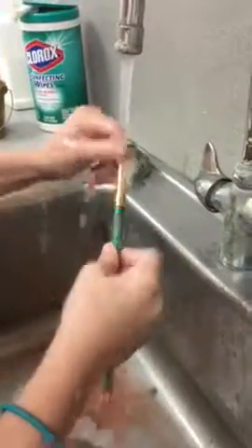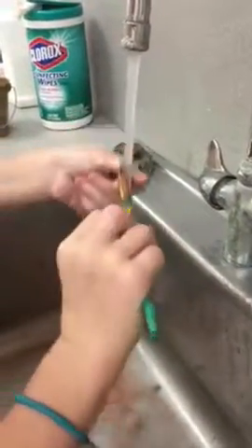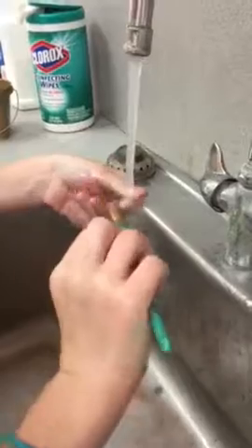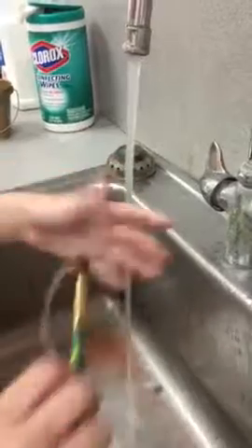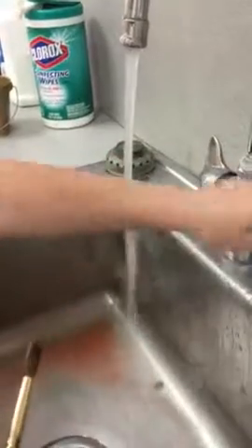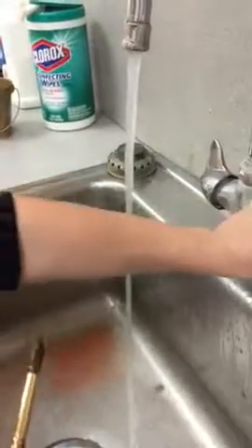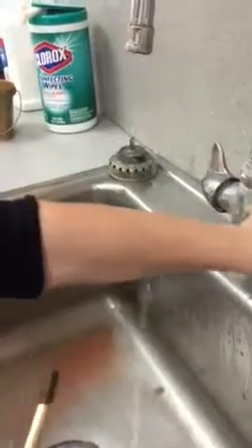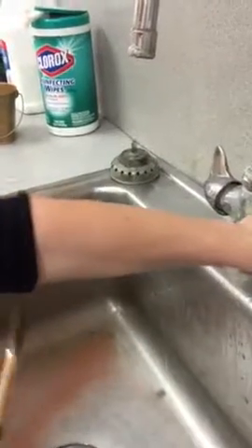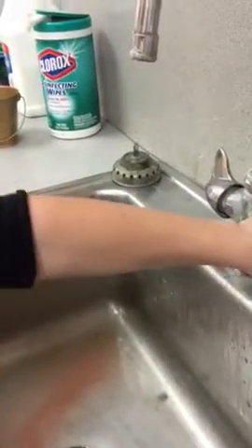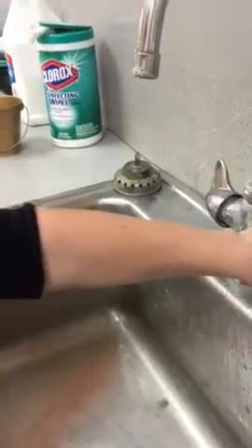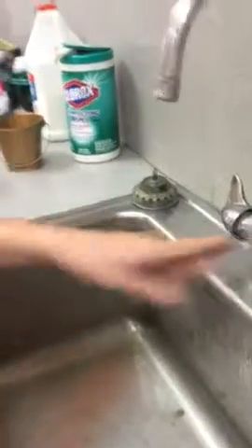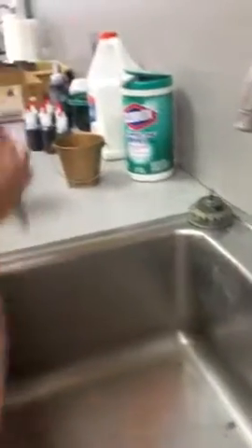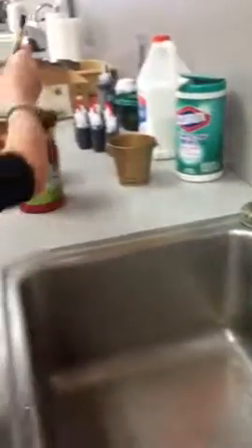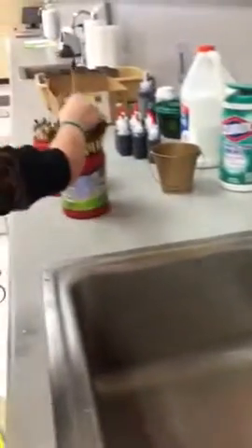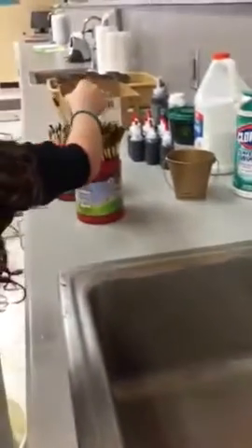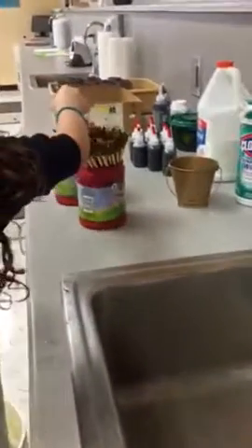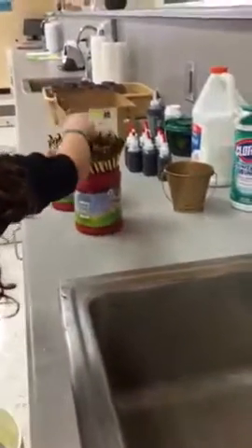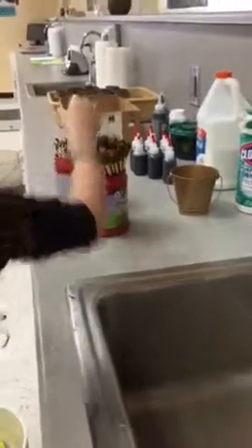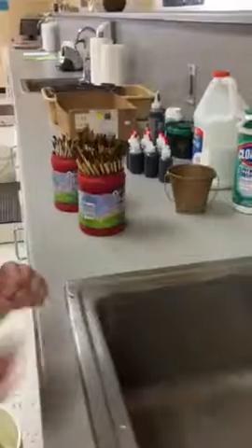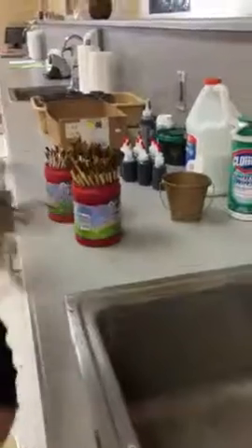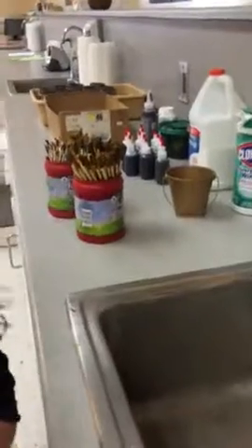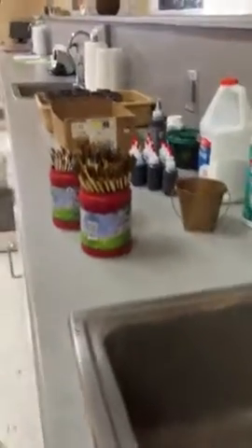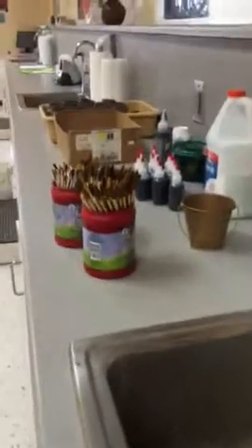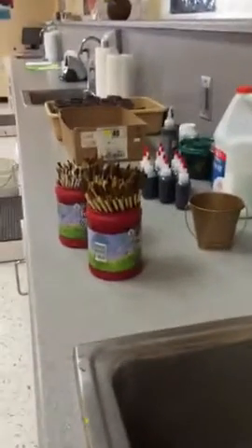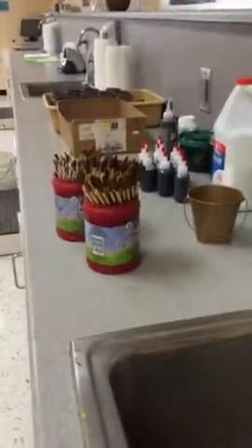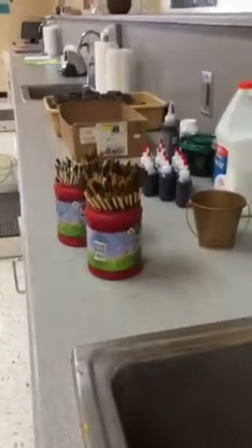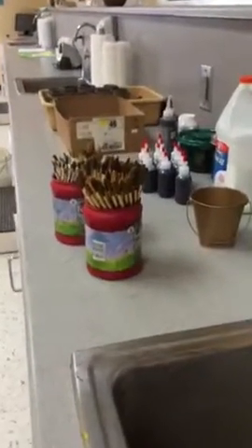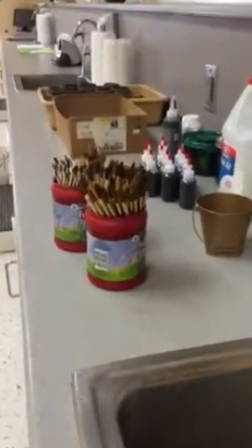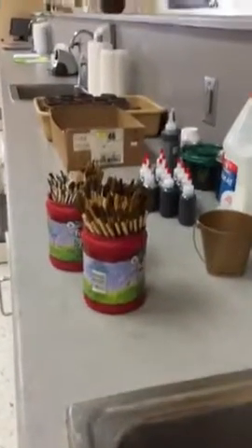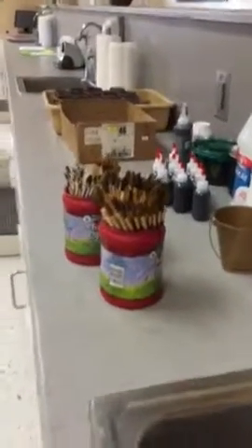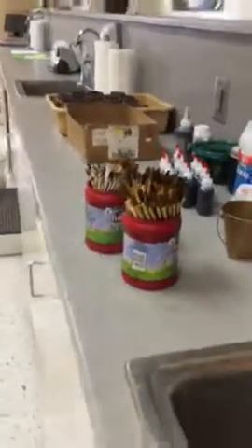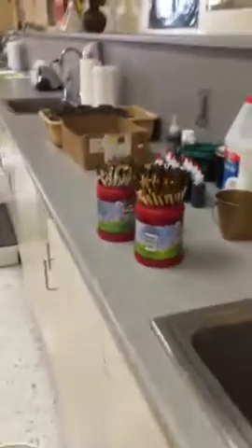Claire's making sure that it's nice and clean by running it under the water and using both hands to clean it out. She puts it away and makes sure that the bristles are sticking out.